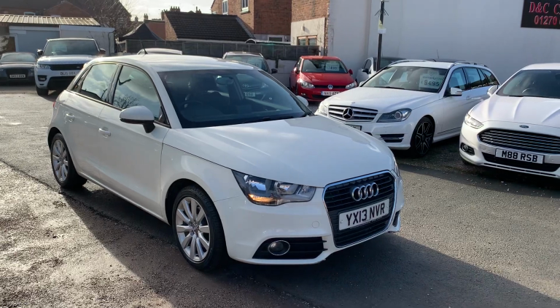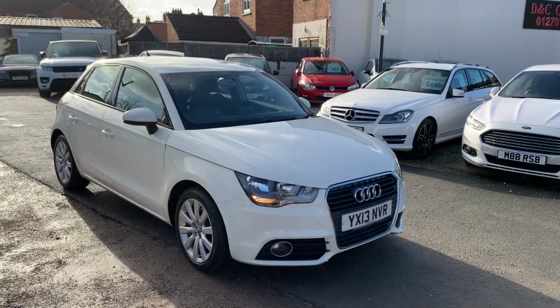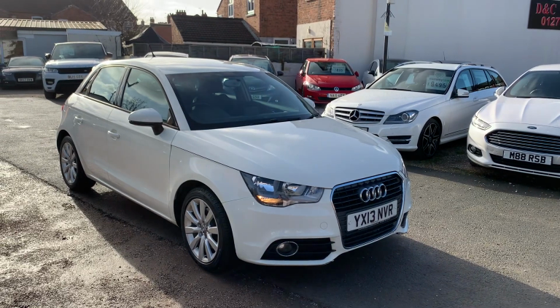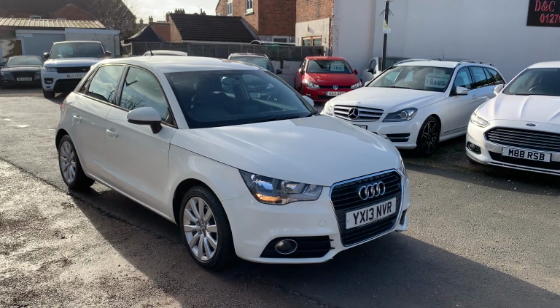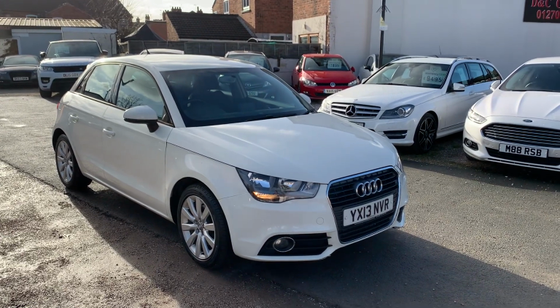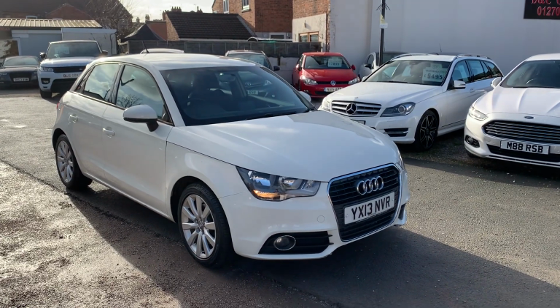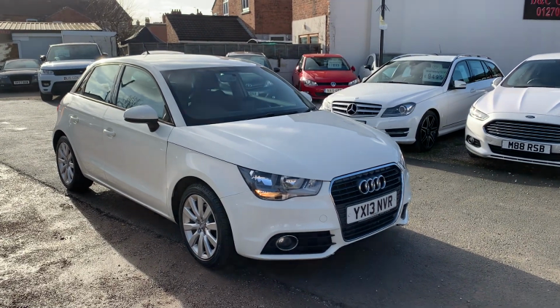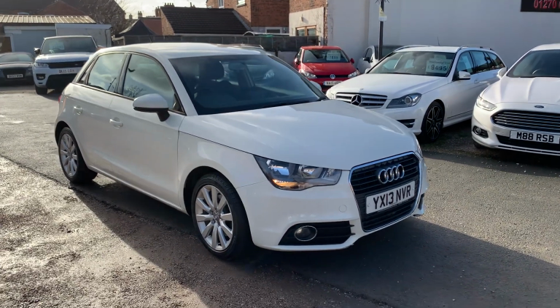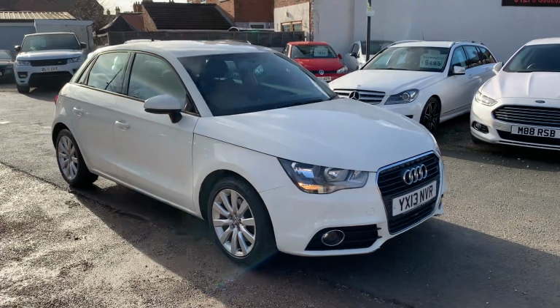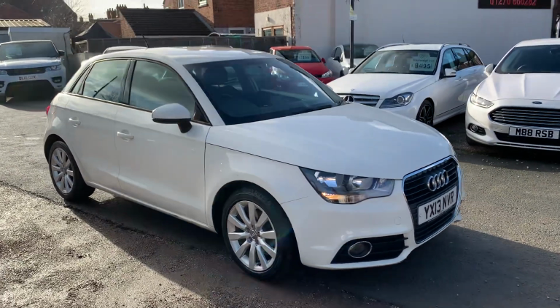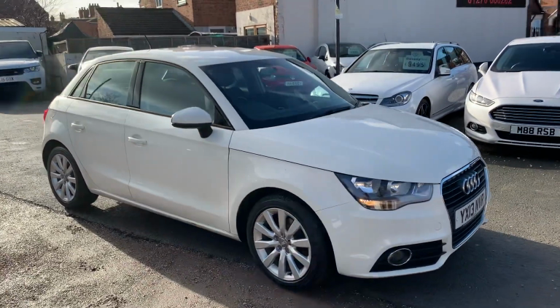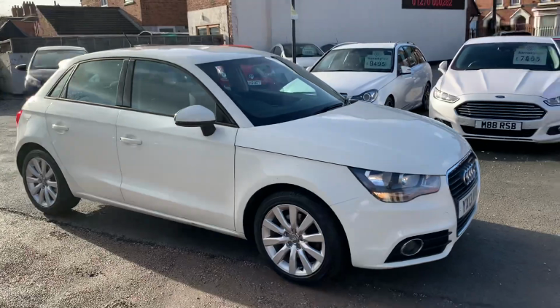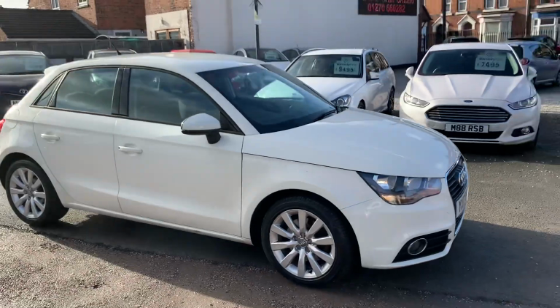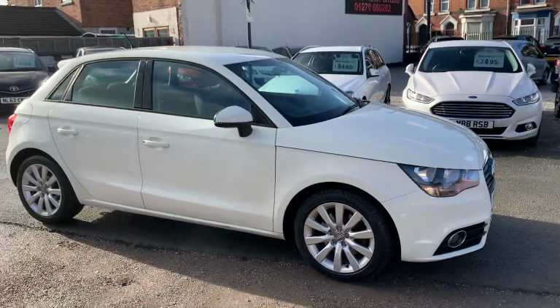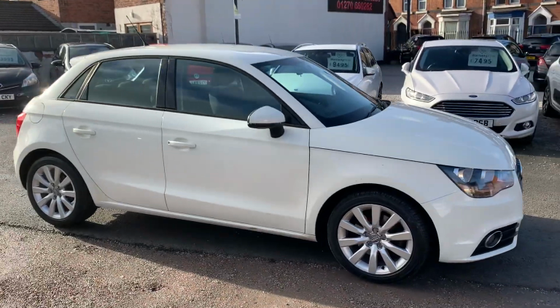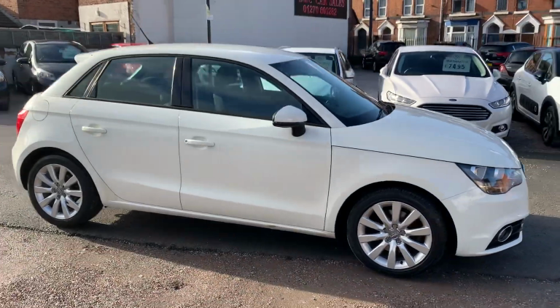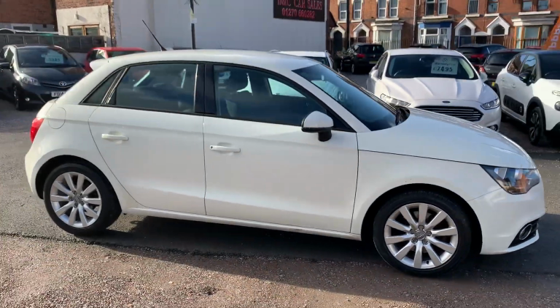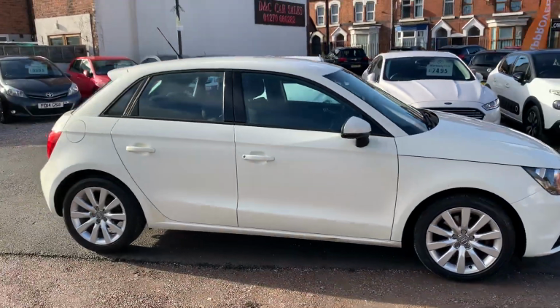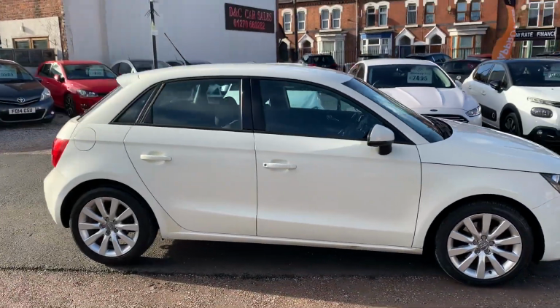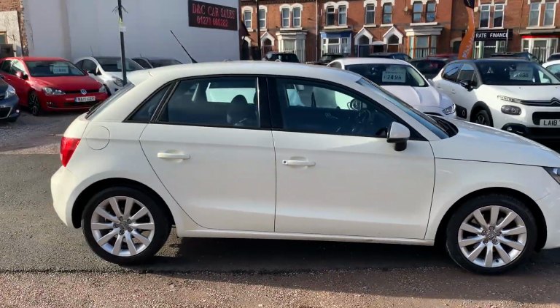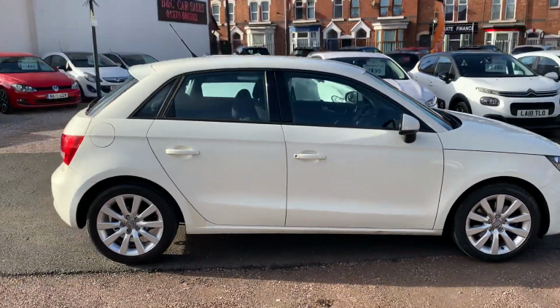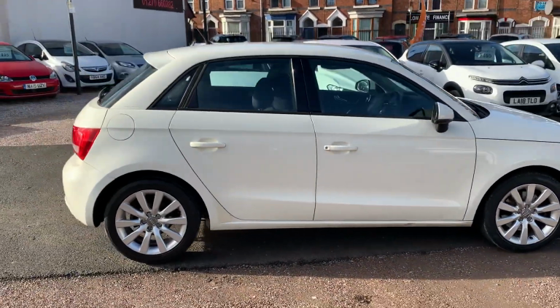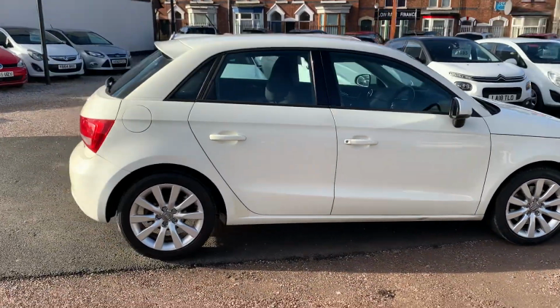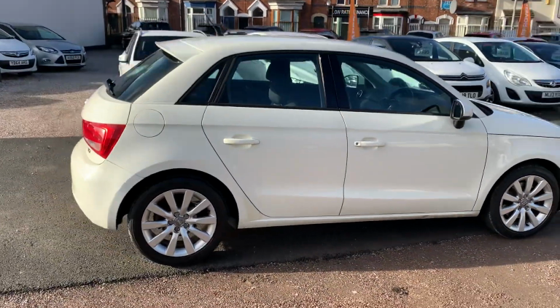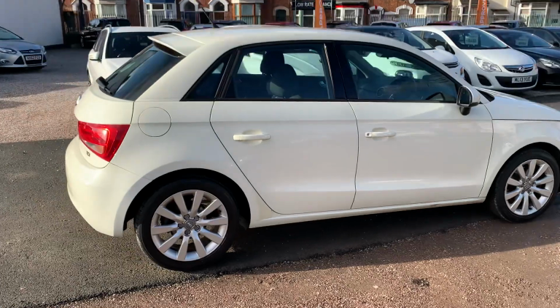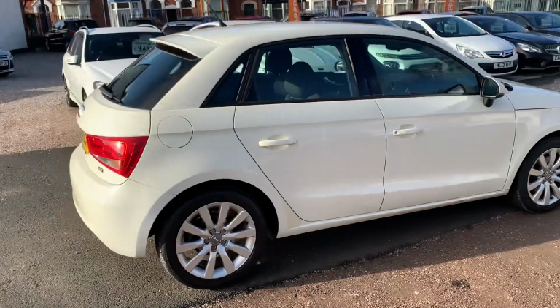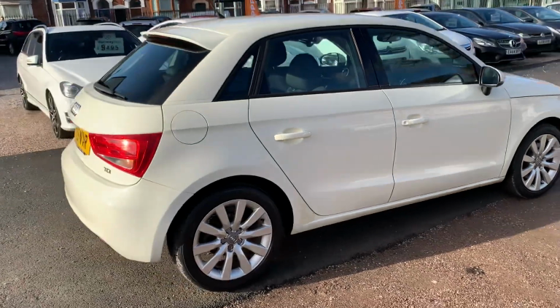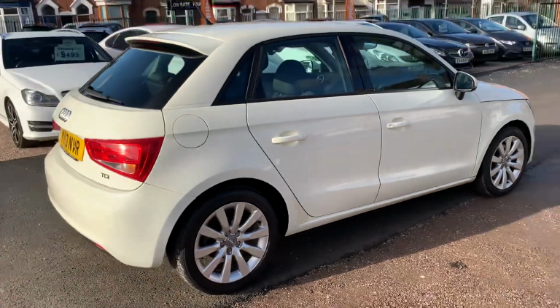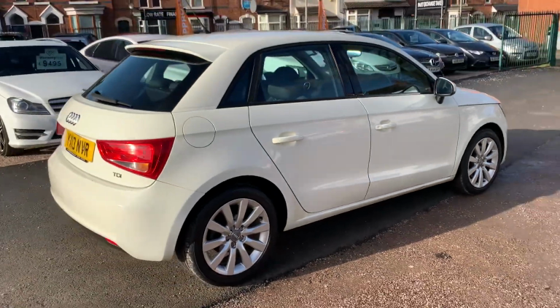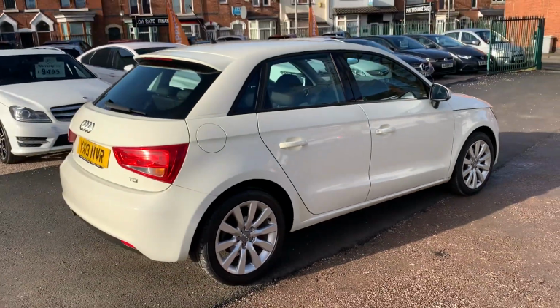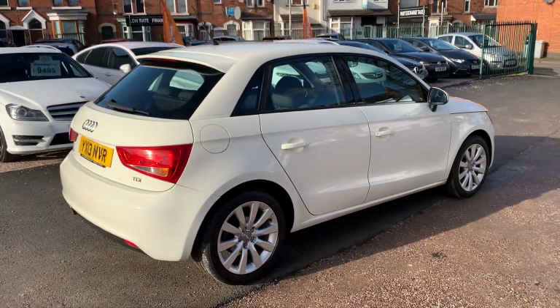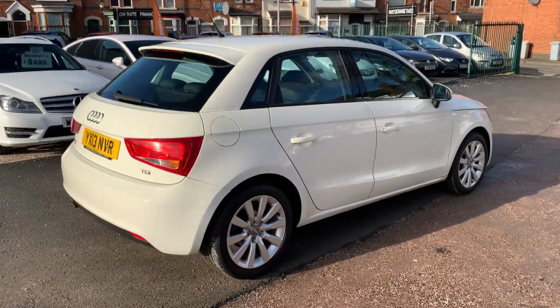Hi, it's Rich at D&C Car Sales in Crewe. I'm just going to do you a quick walk-around video of our Audi A1. I have got the car running so you can get a bit of a feel for it. We'll walk around all the bodywork and show you the interior.